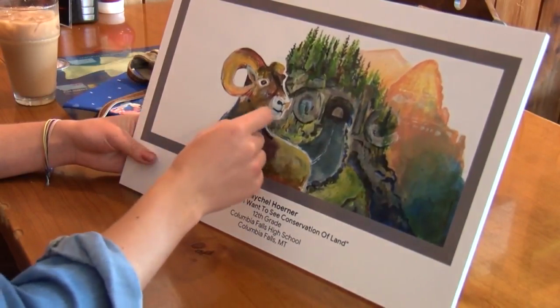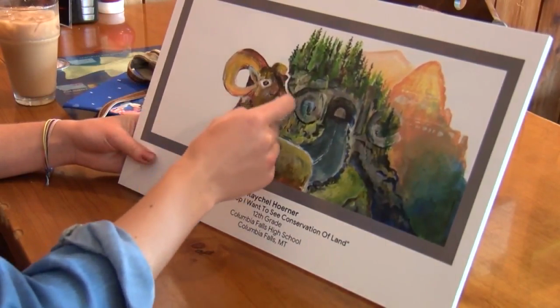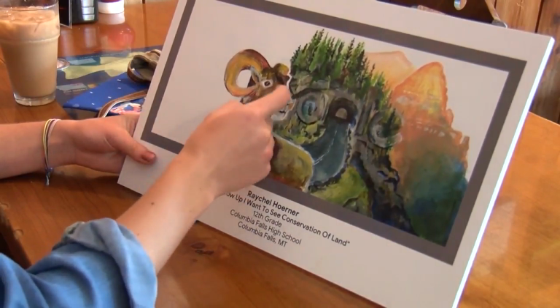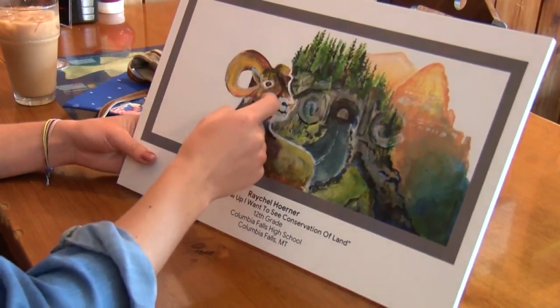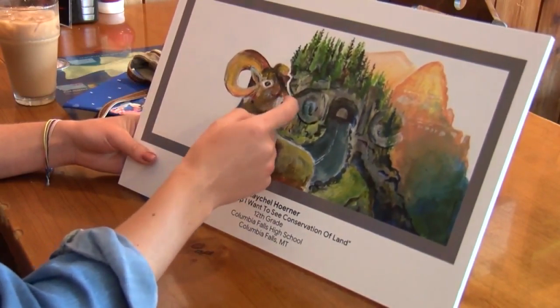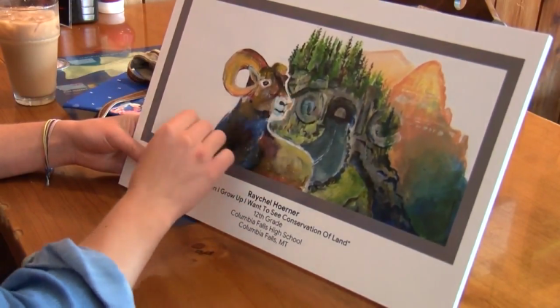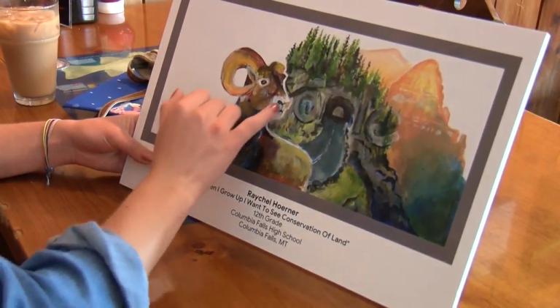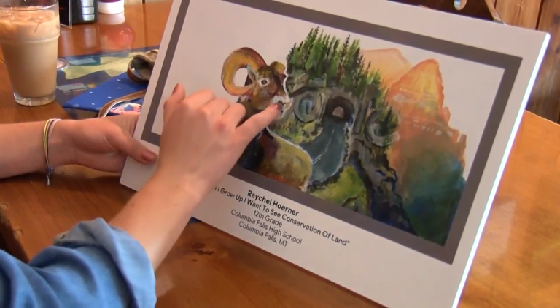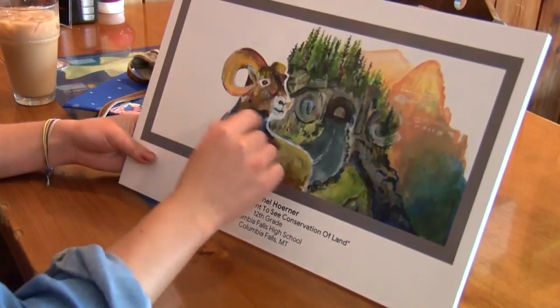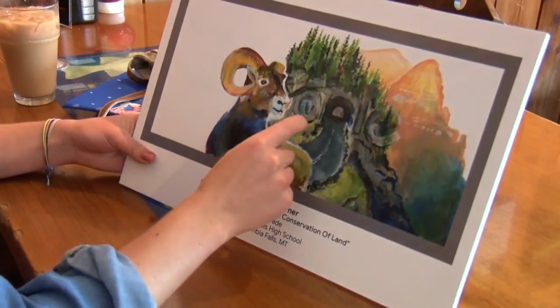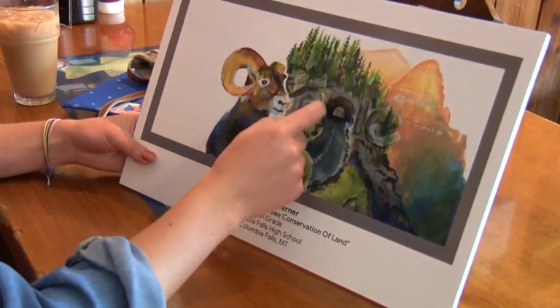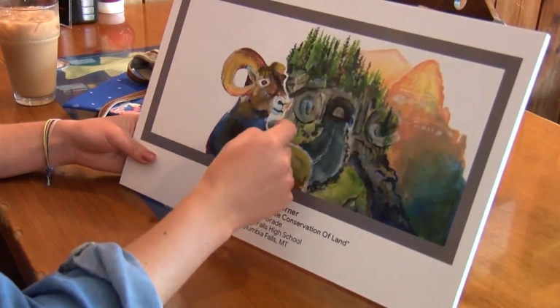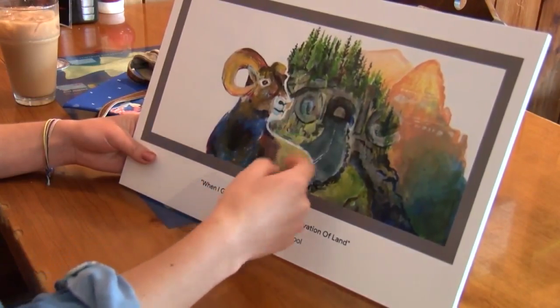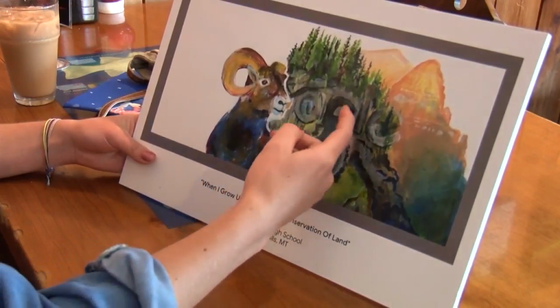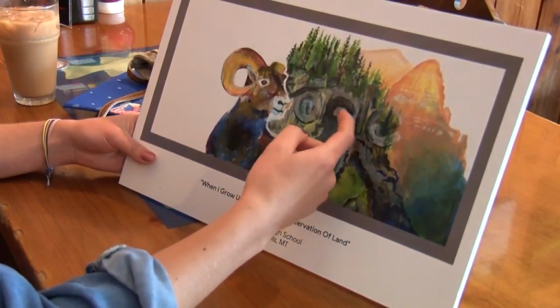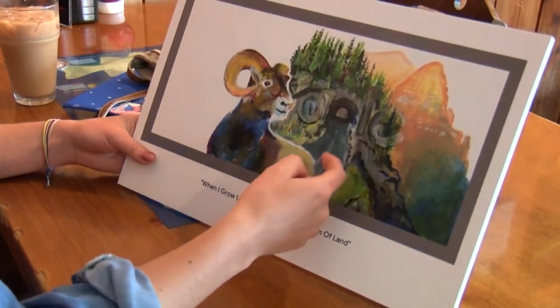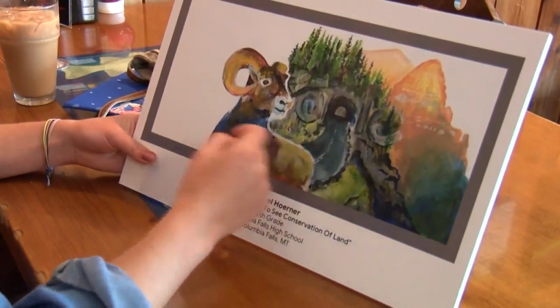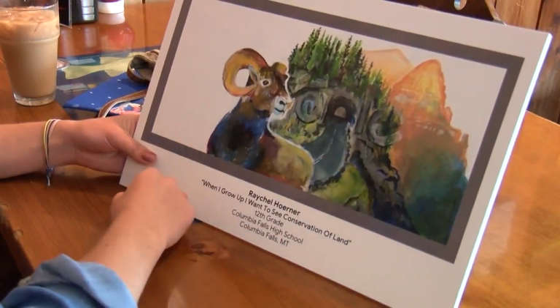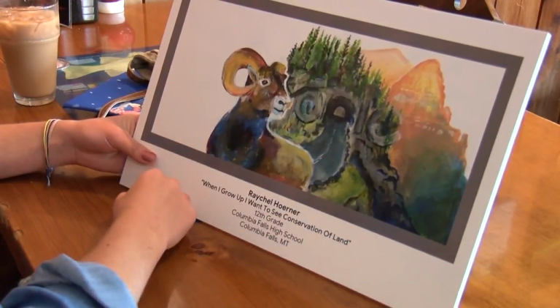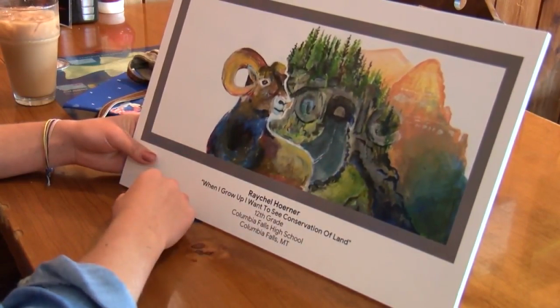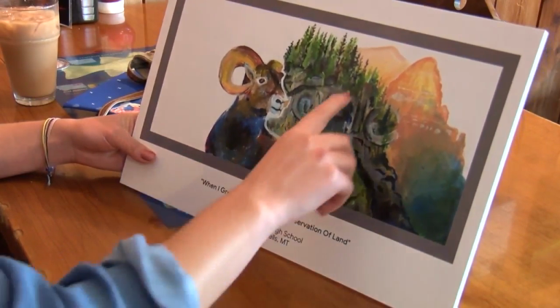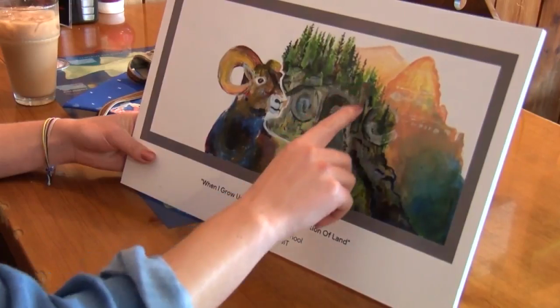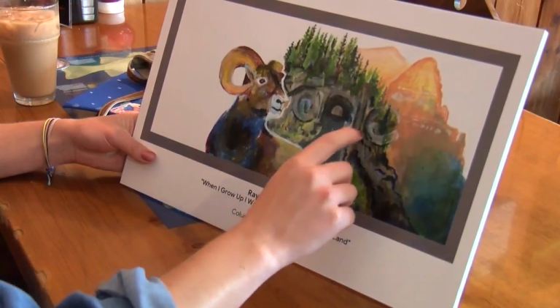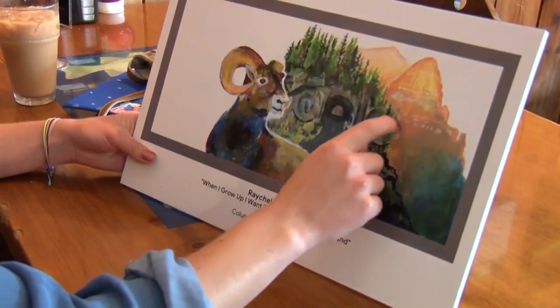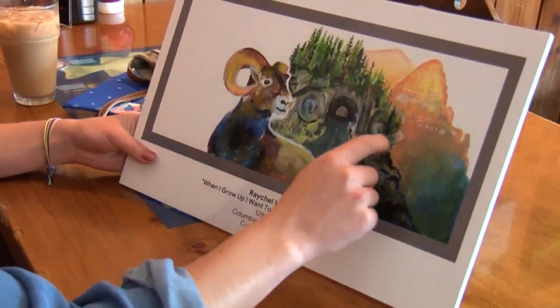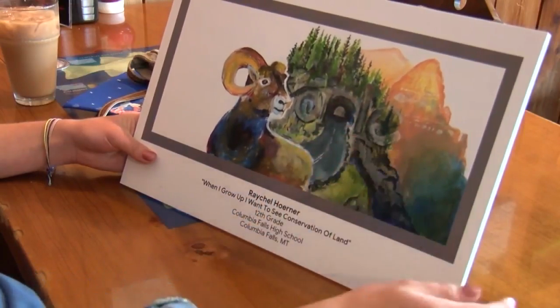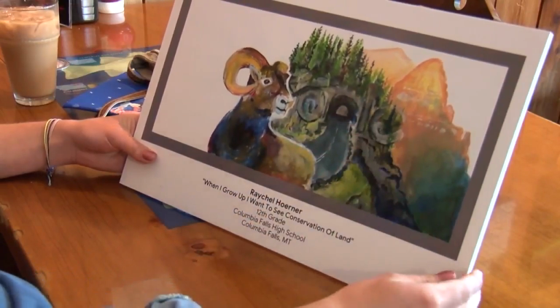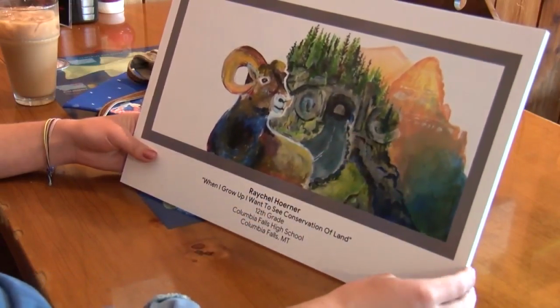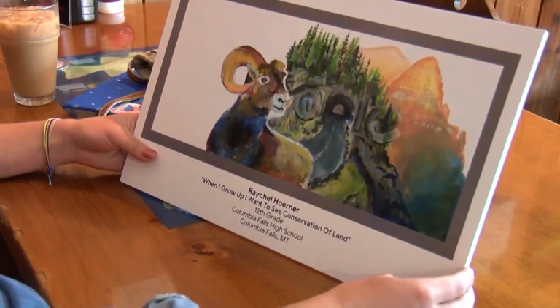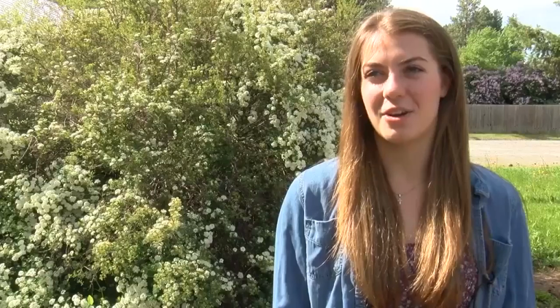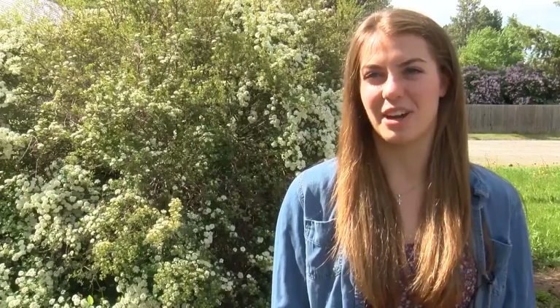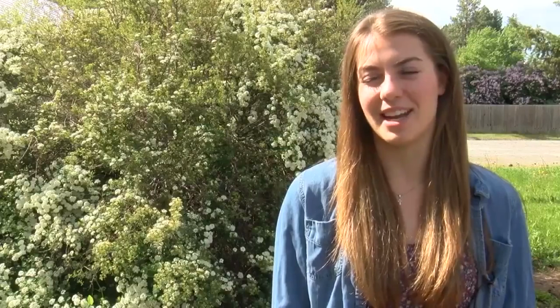One lucky winner will have their art featured on Google's homepage as a Montana entry. The artwork reflects the iconic scenery of Glacier National Park.